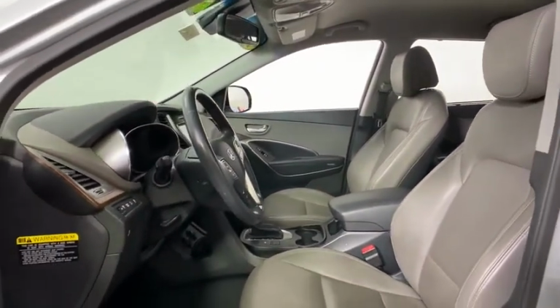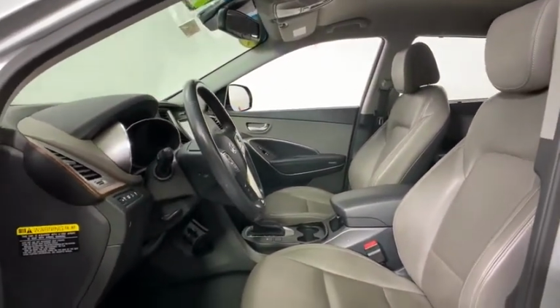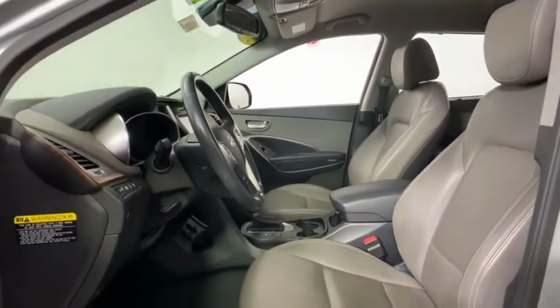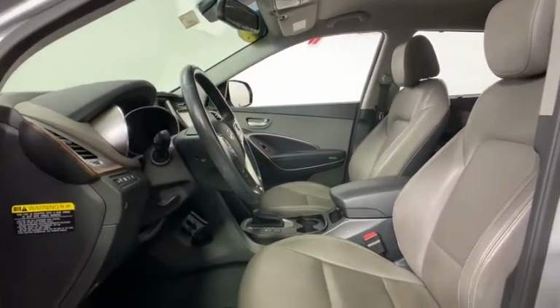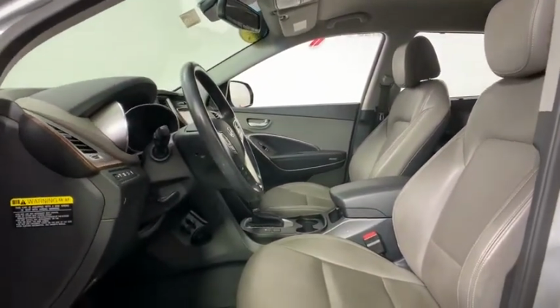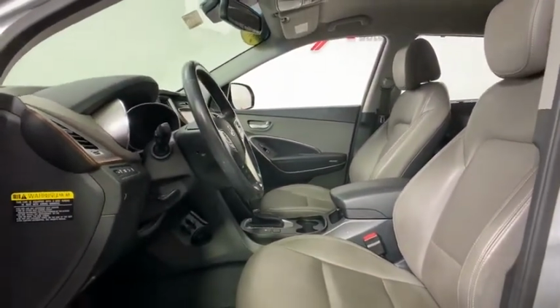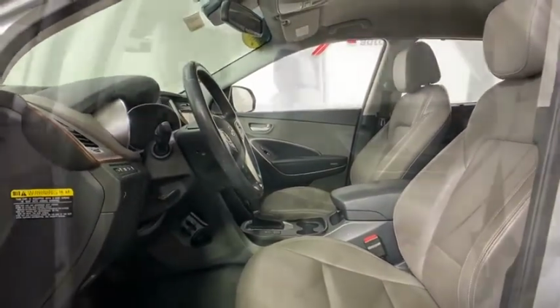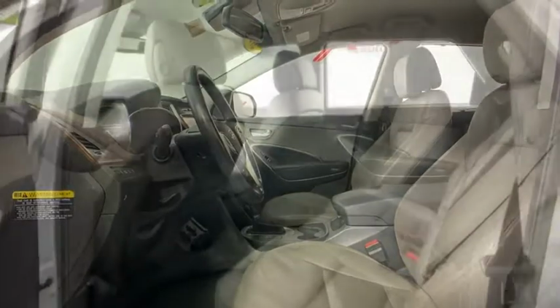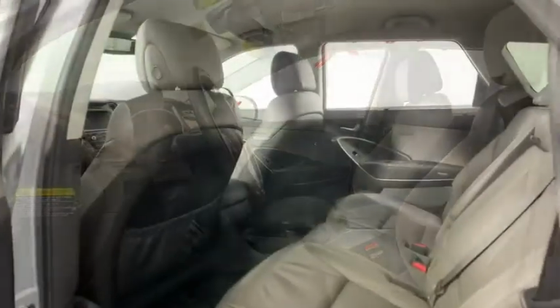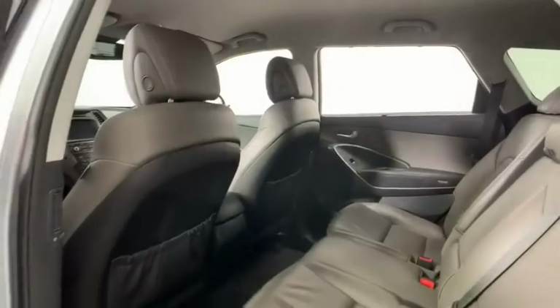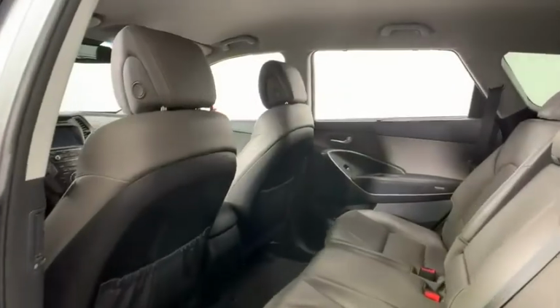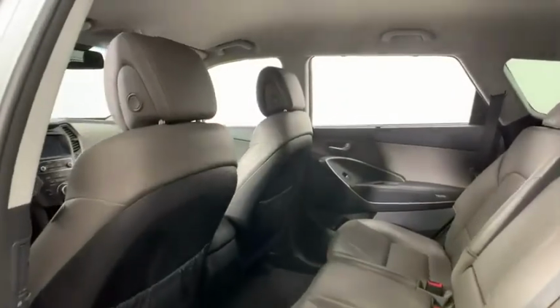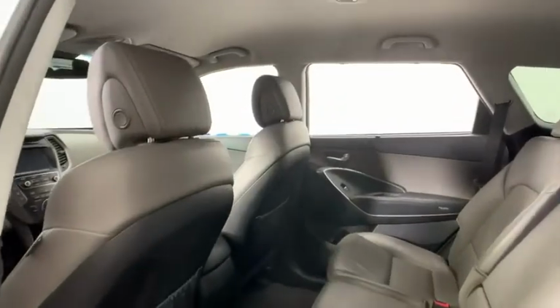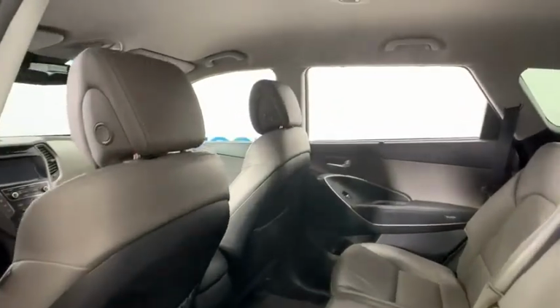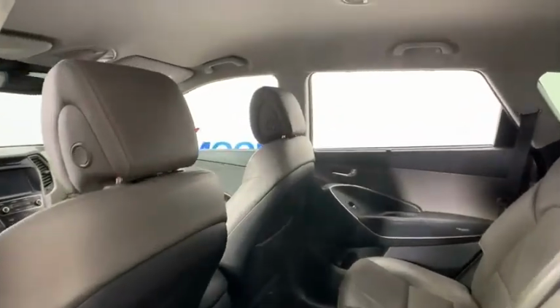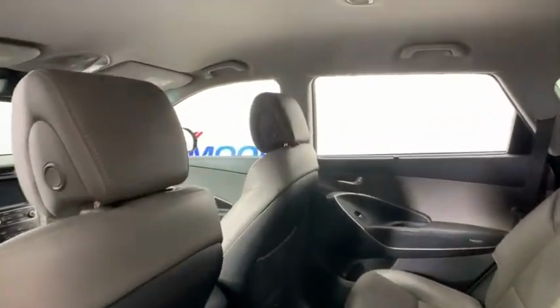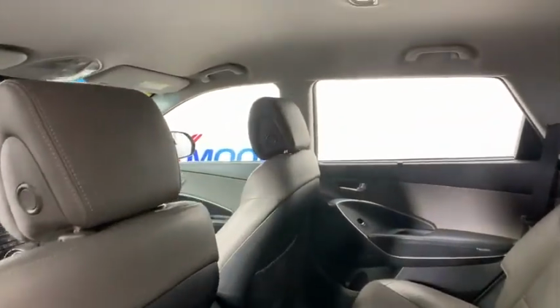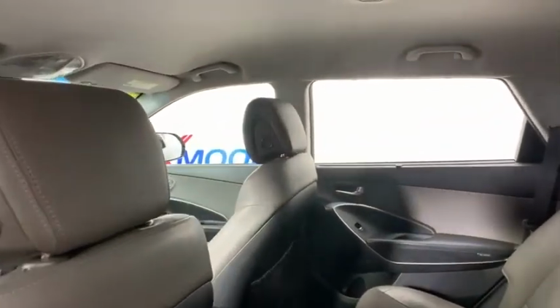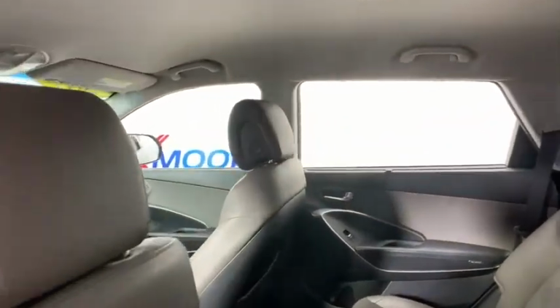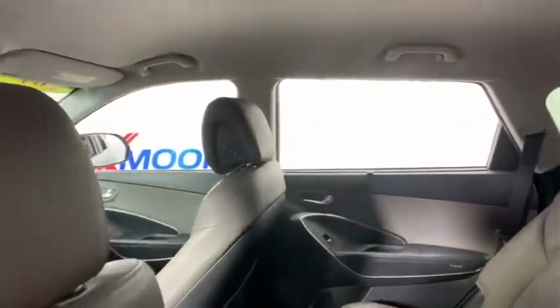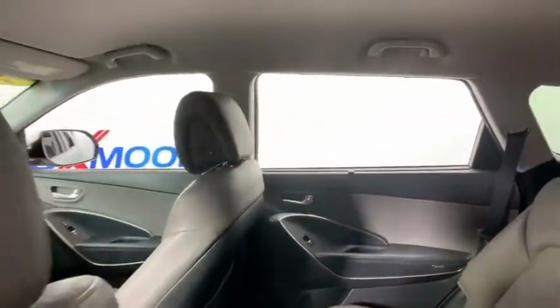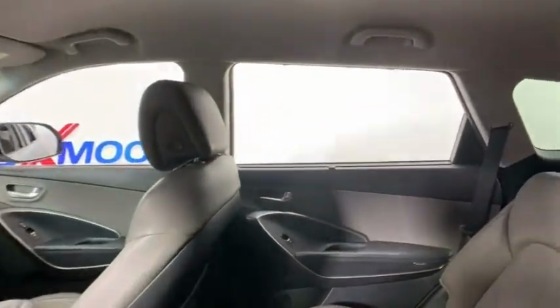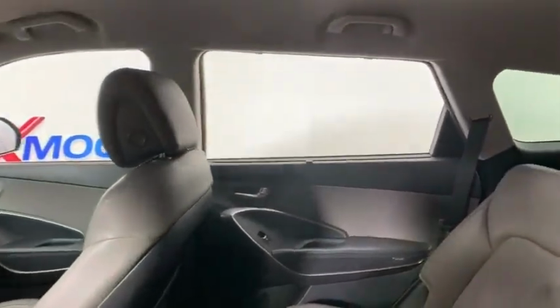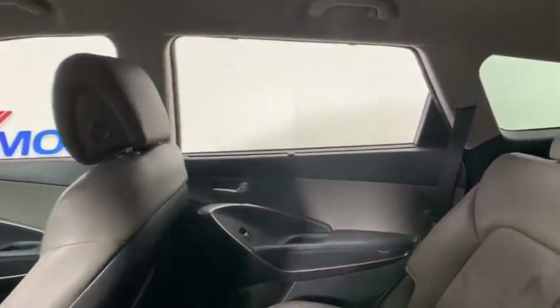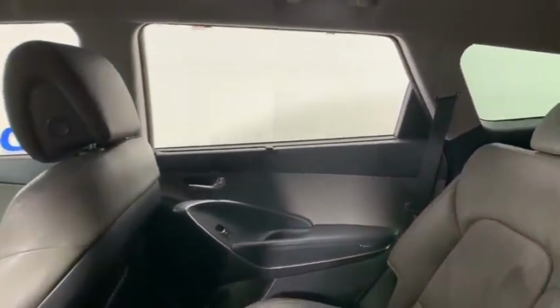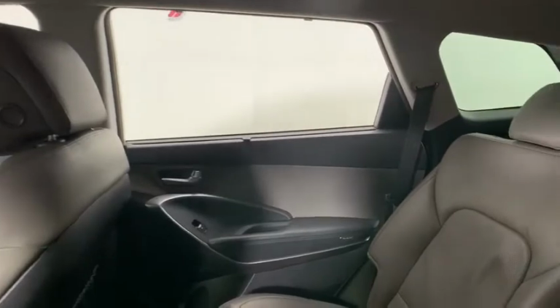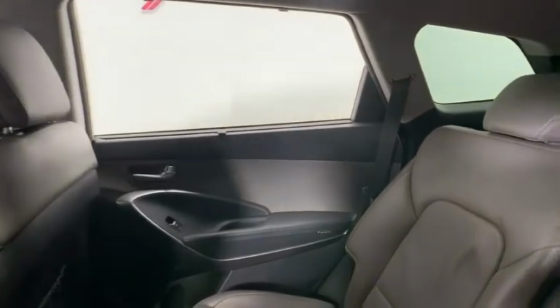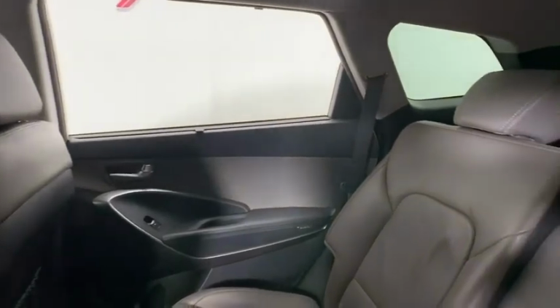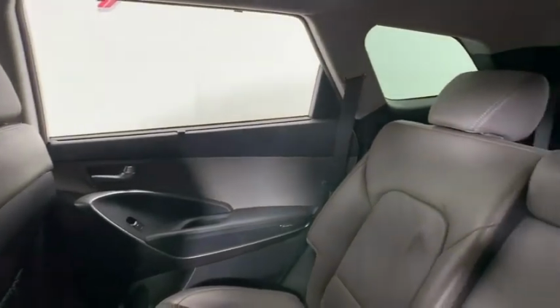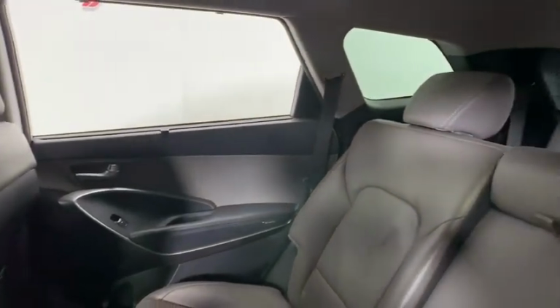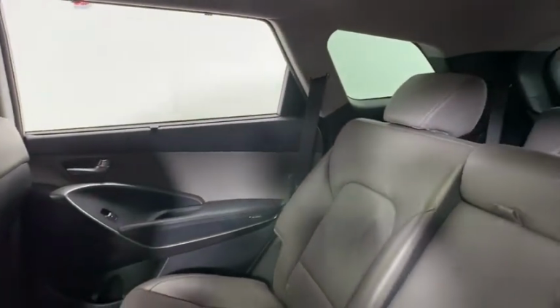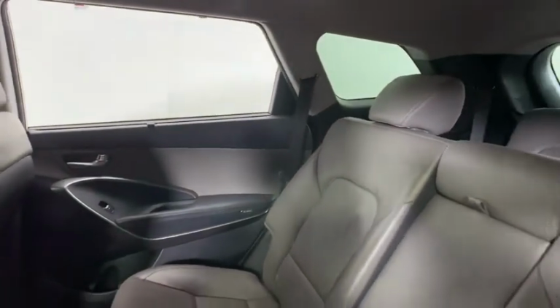Rear window defroster. Security system. Power windows. Trip computer. Heated front seats. Overhead console. Remote keyless entry. Brake assist.